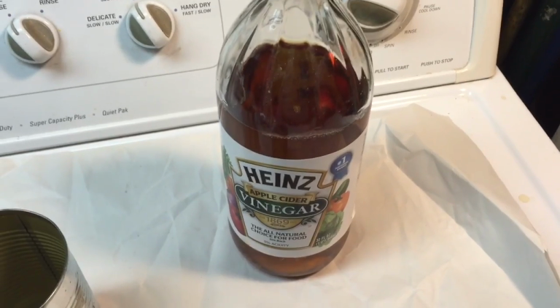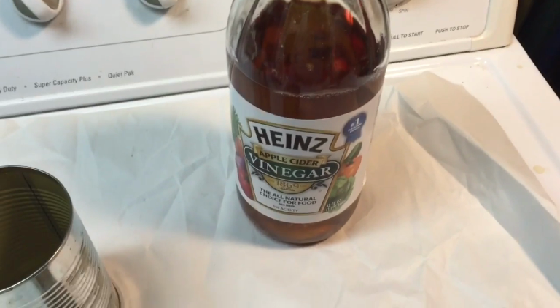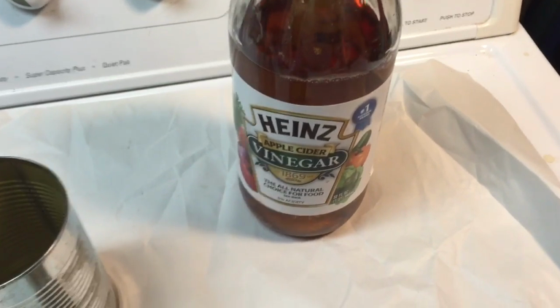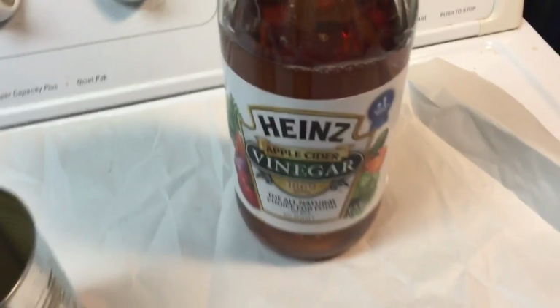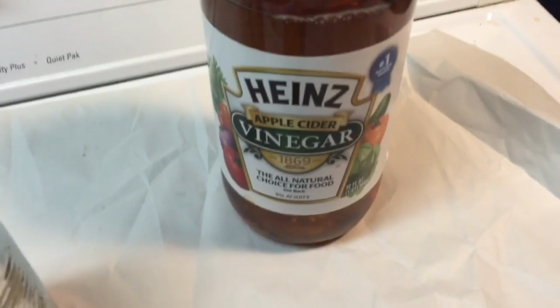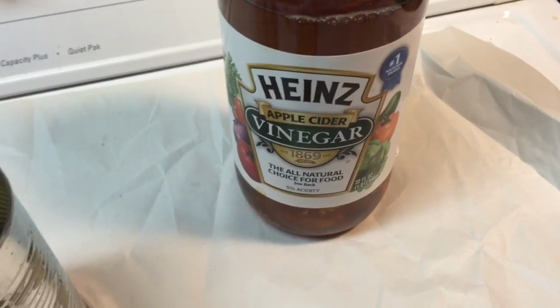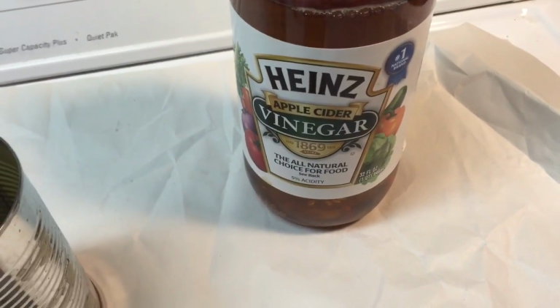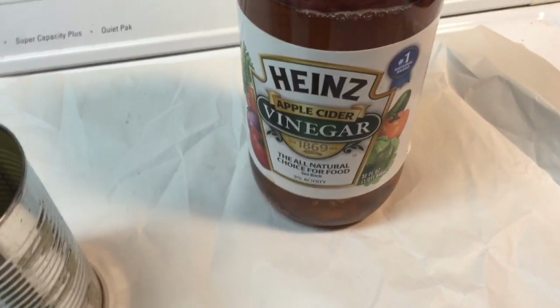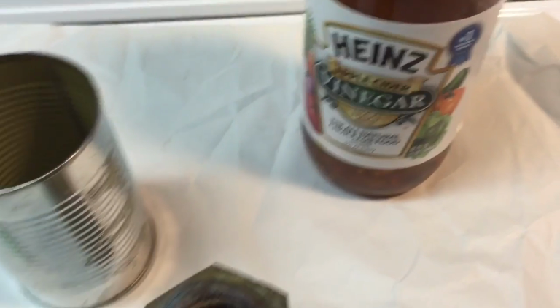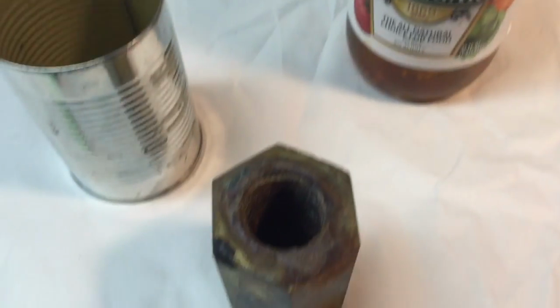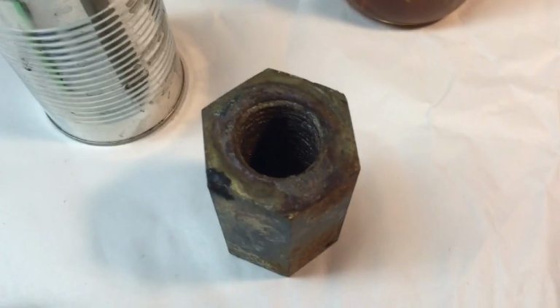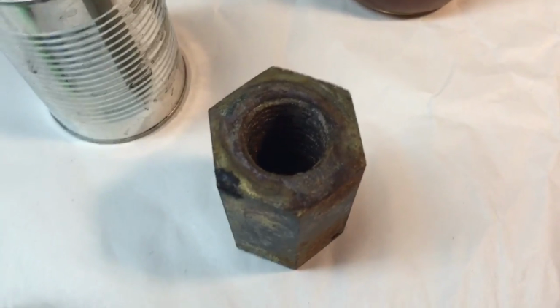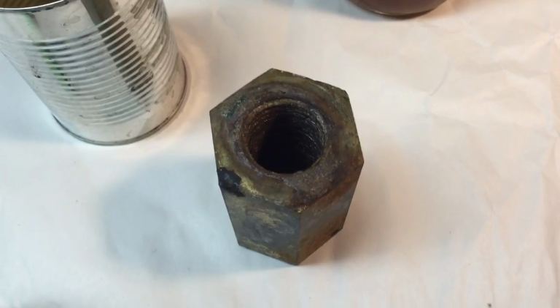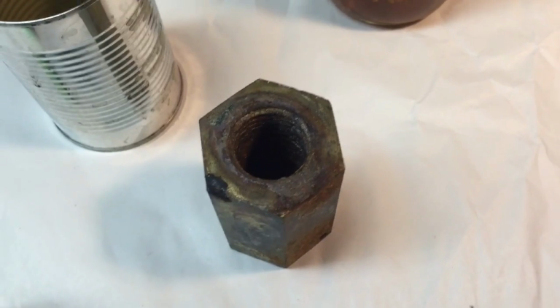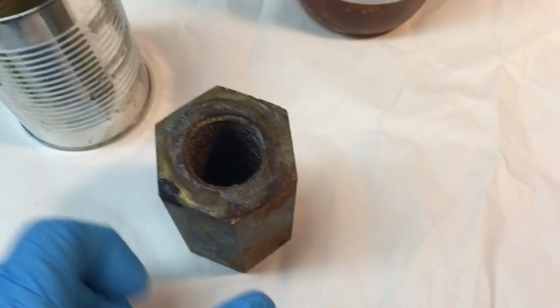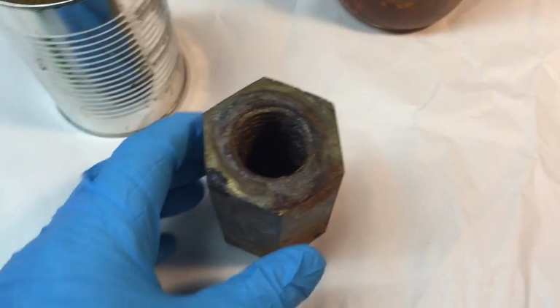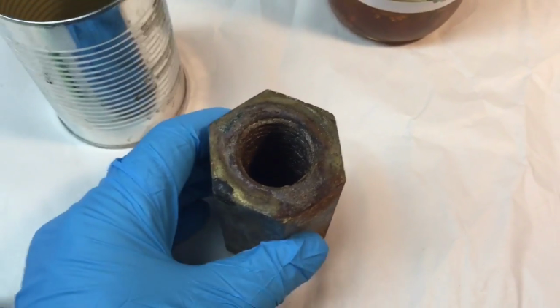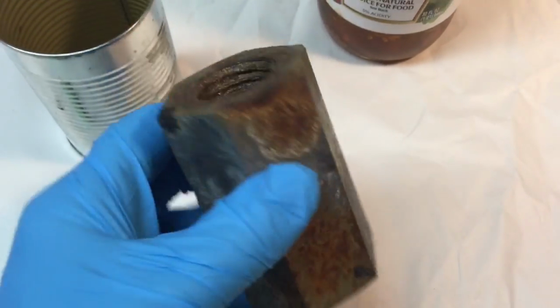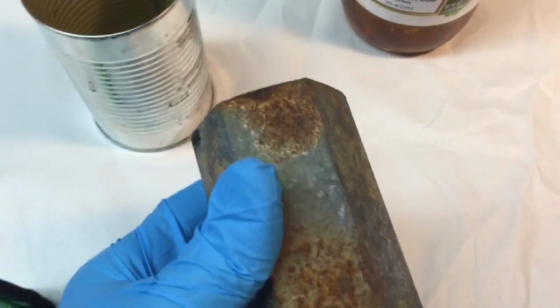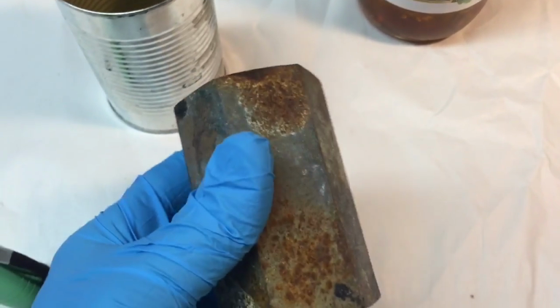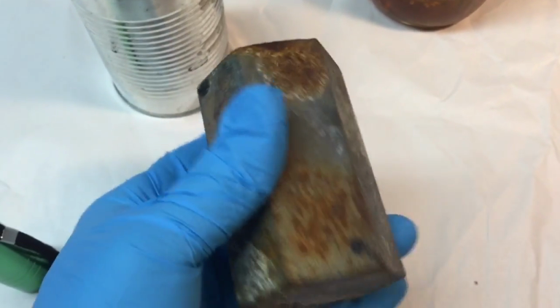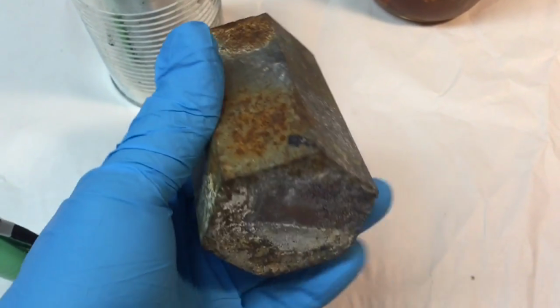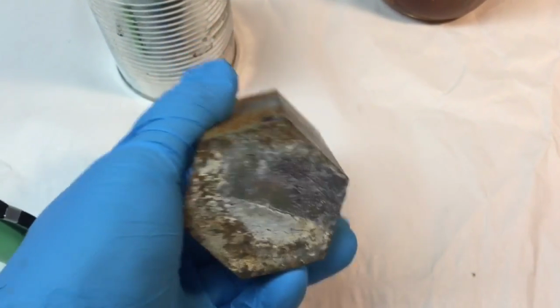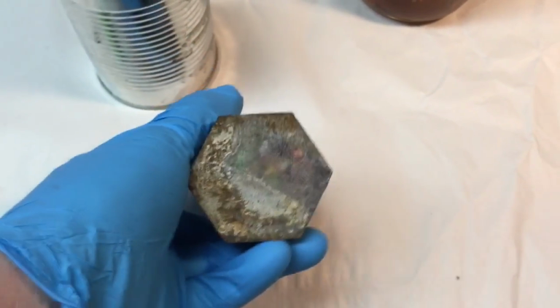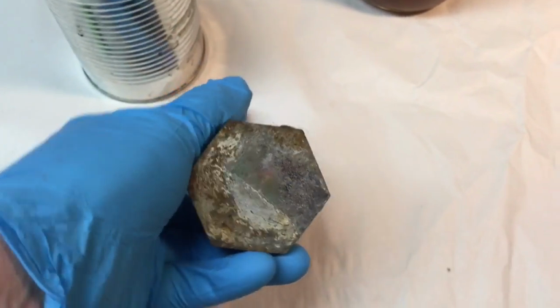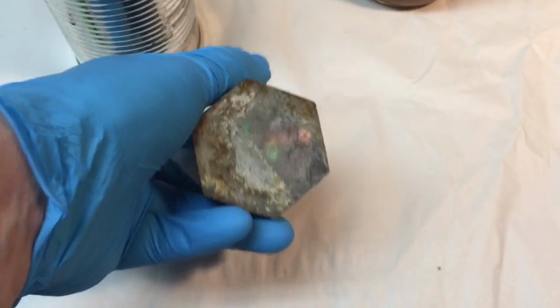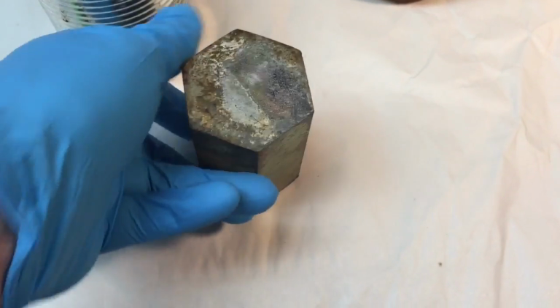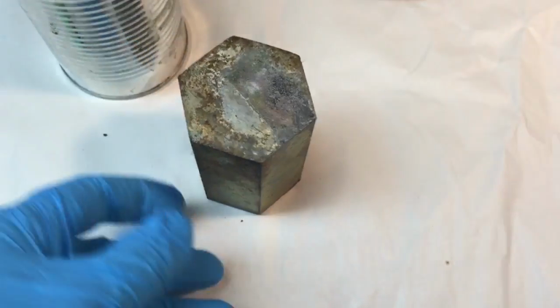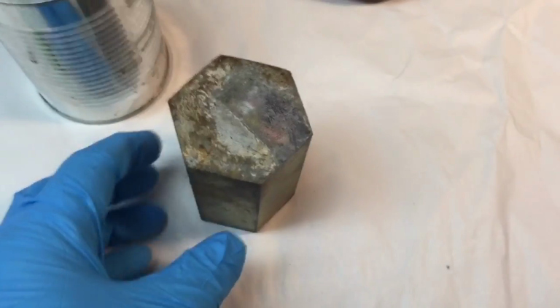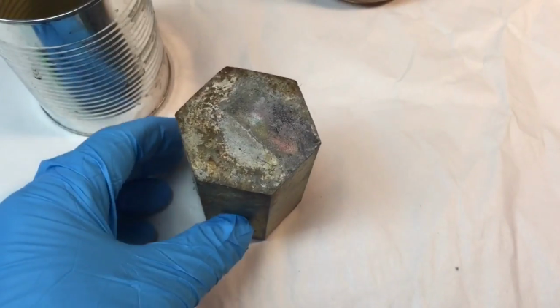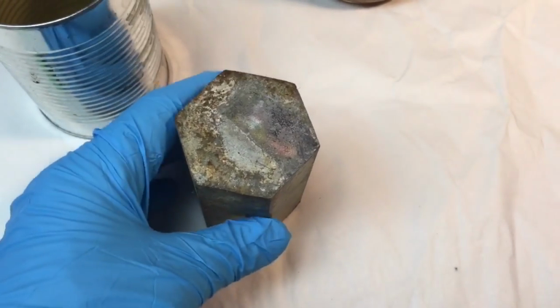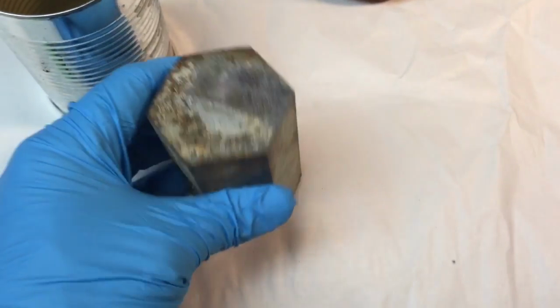Hey everybody, Scout Crafty here again. Today we're going to show you apple cider vinegar and rust — what it does to a rusty part. Here's just a practice part that I have. This is one of those cap nuts they use for lighting around the base of lighting.